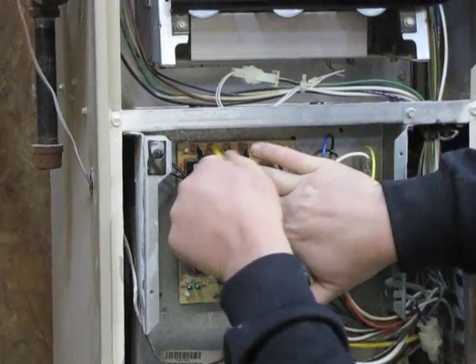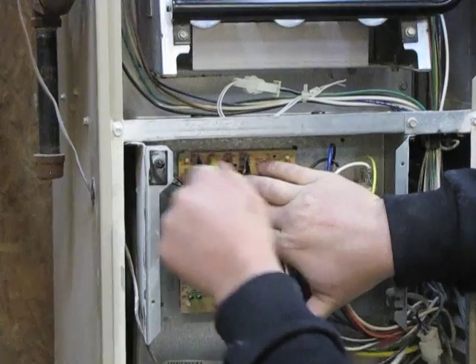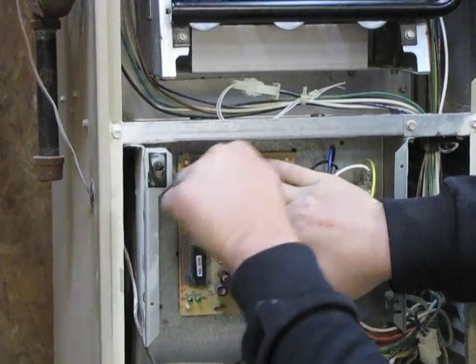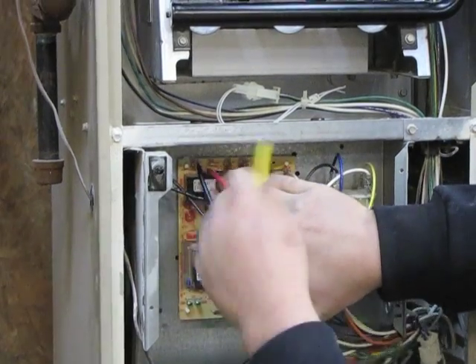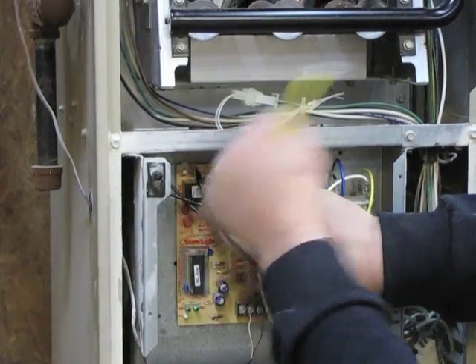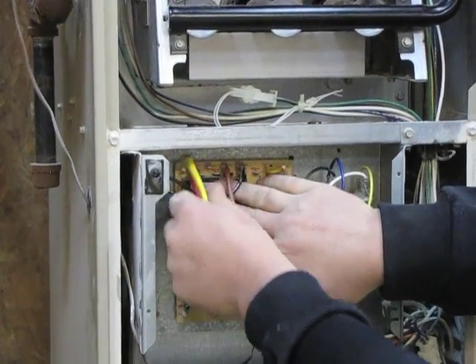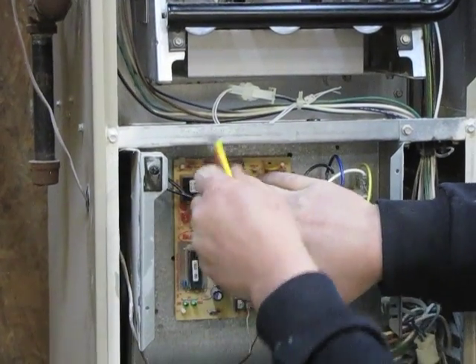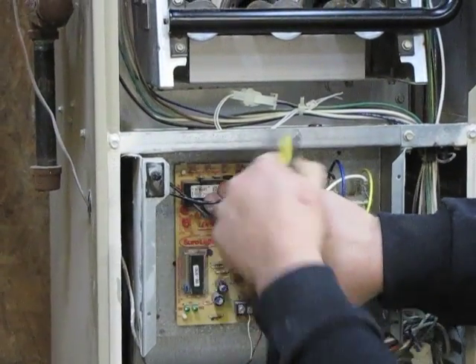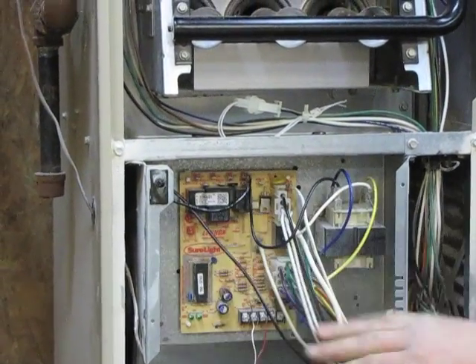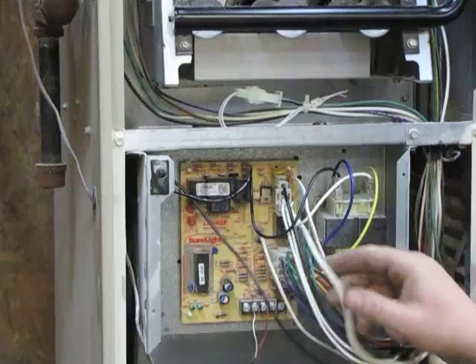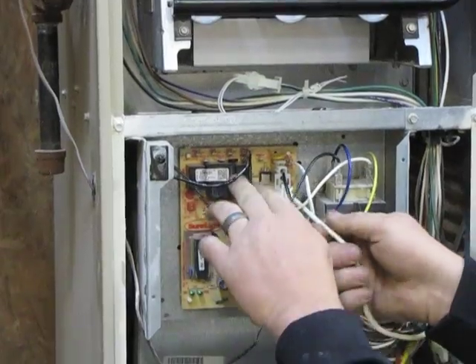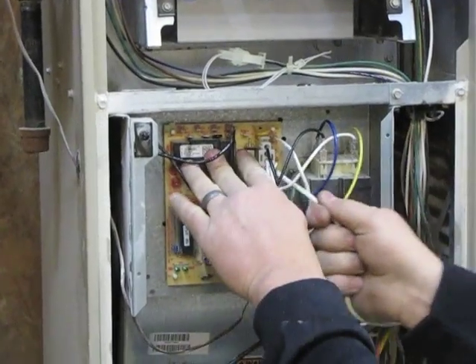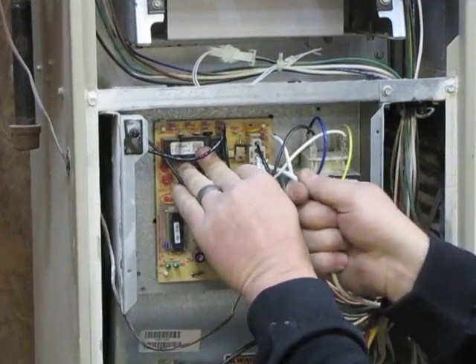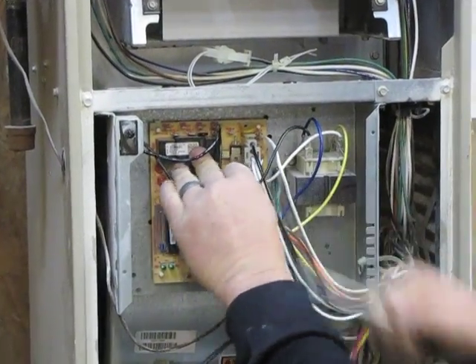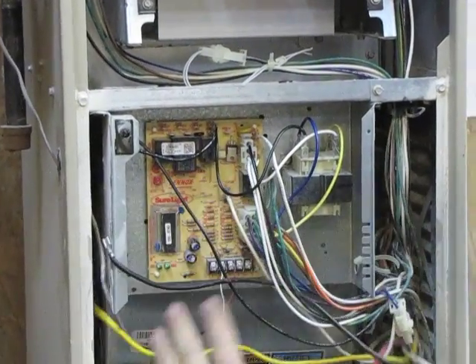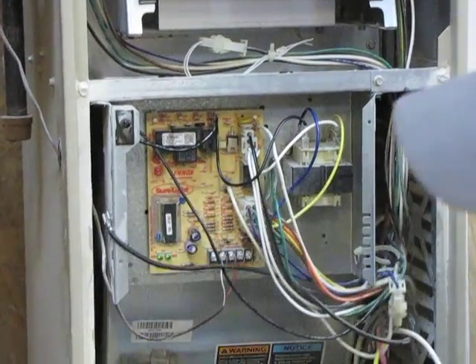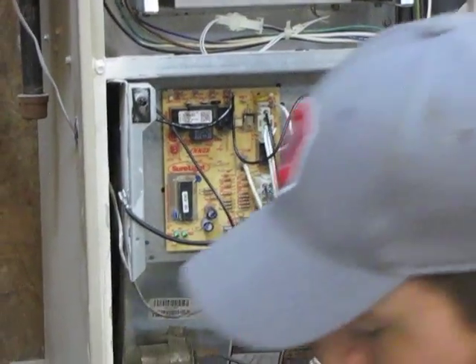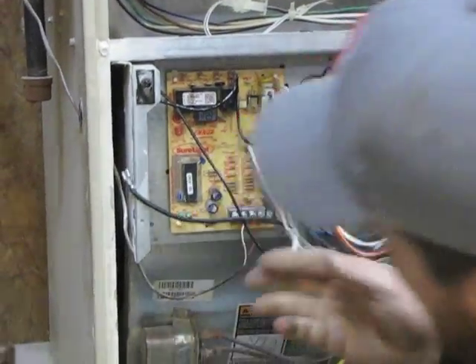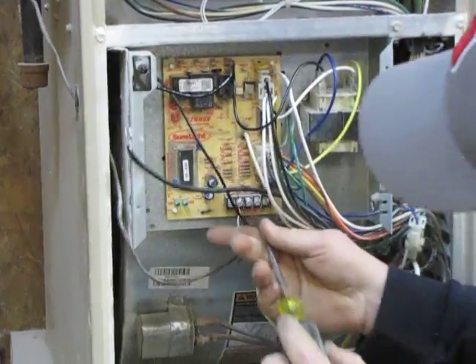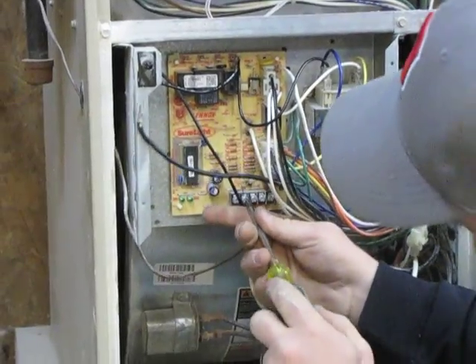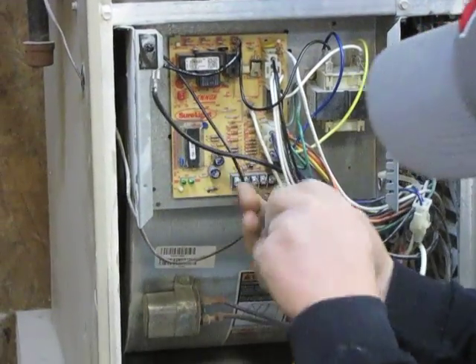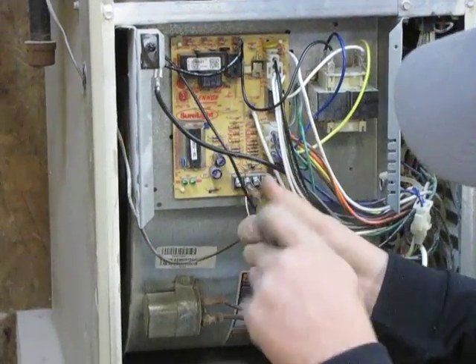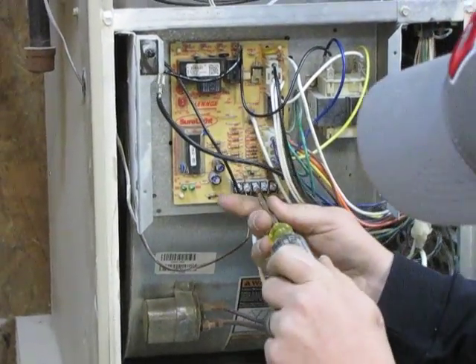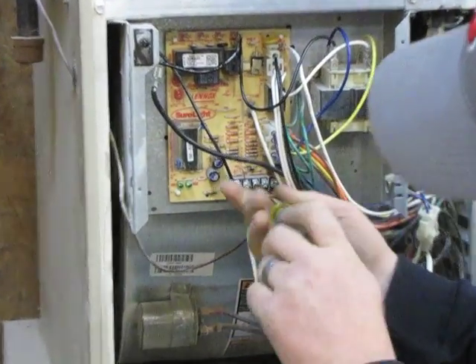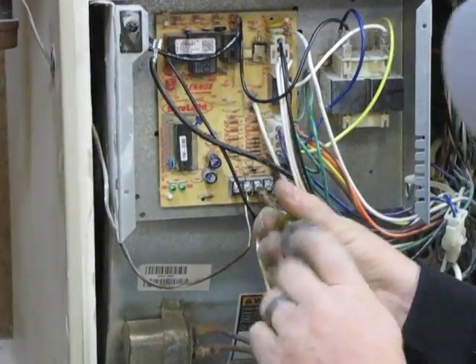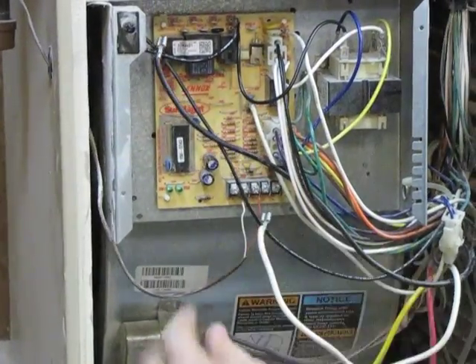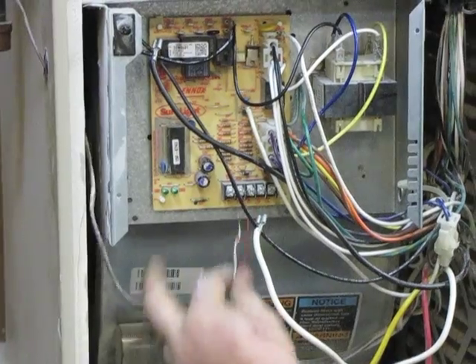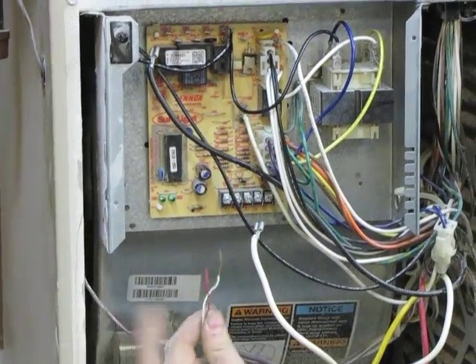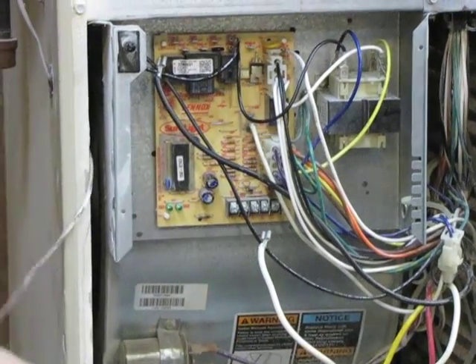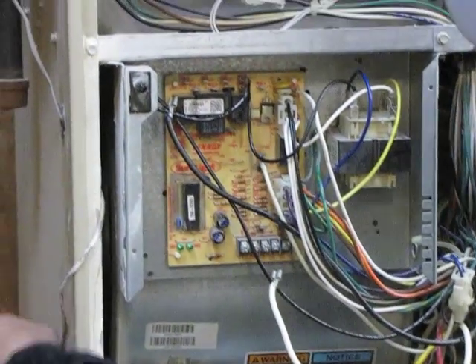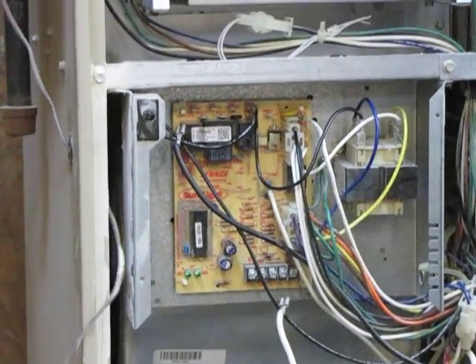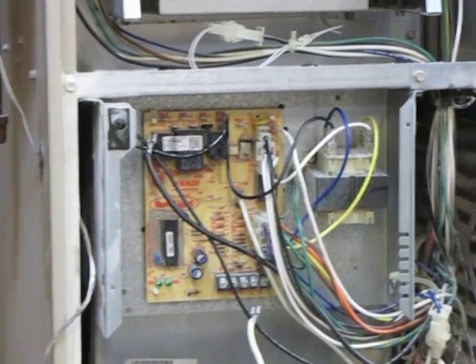You want to remove your blower wires. Then you're going to want to disconnect the thermostat wires. This unit only has two wires connected to it — some can have up to five wires.